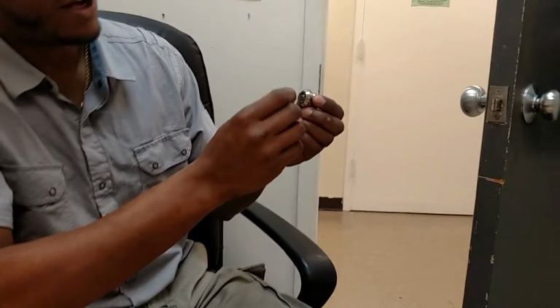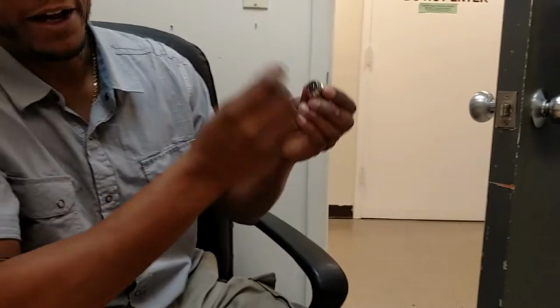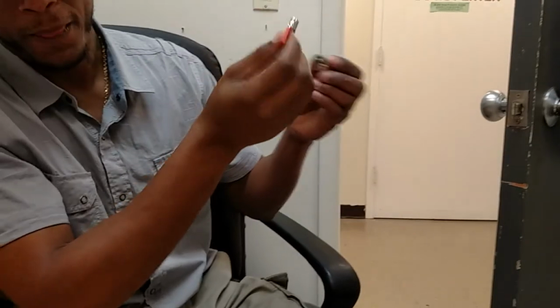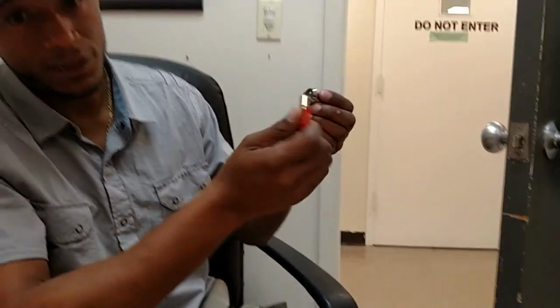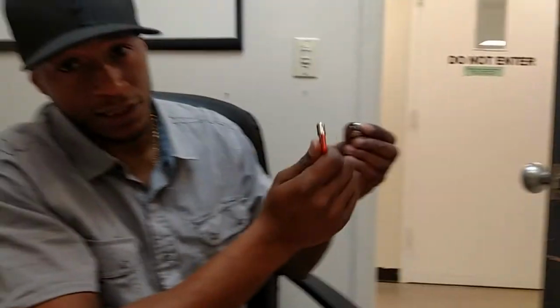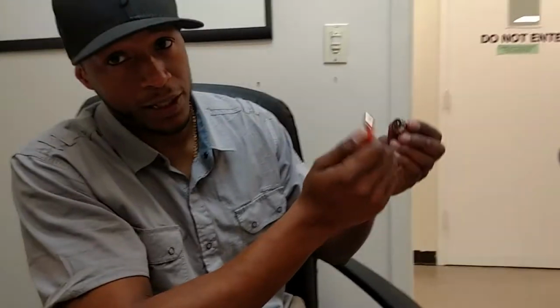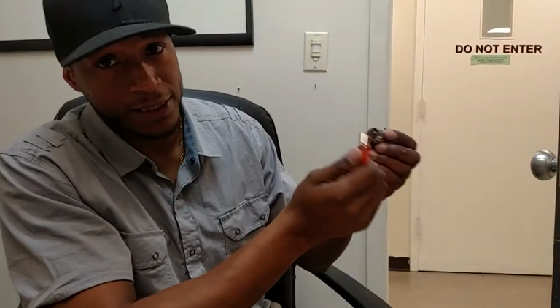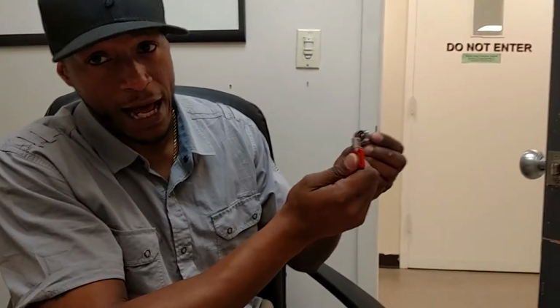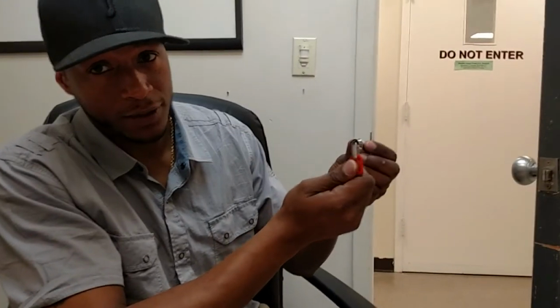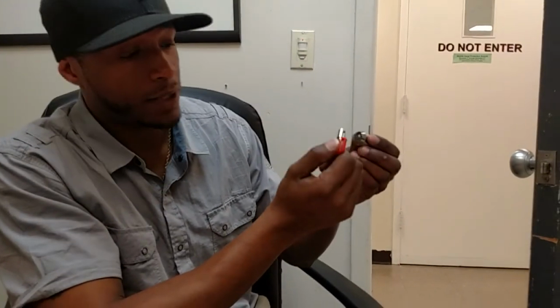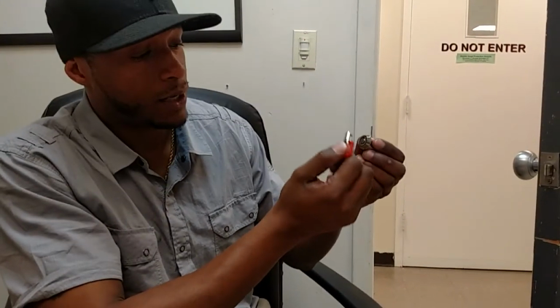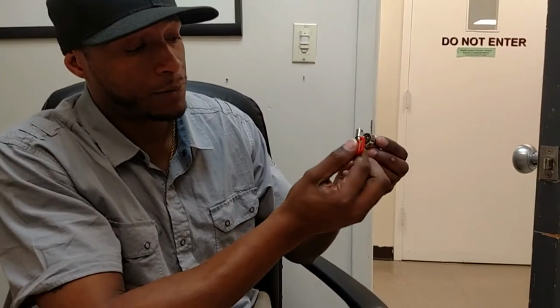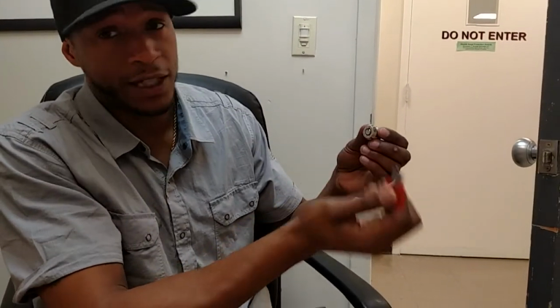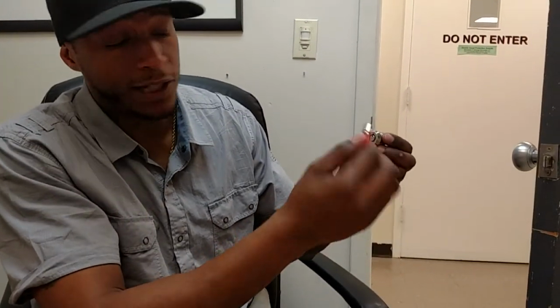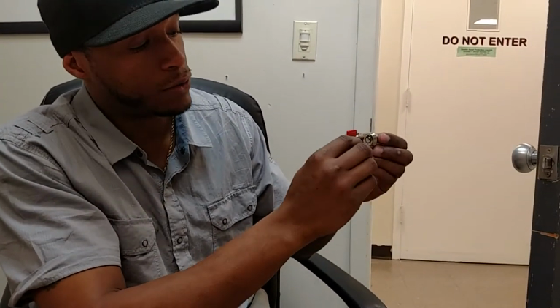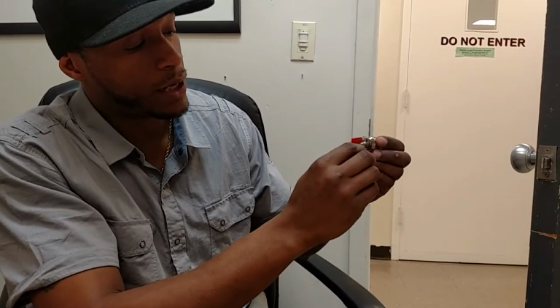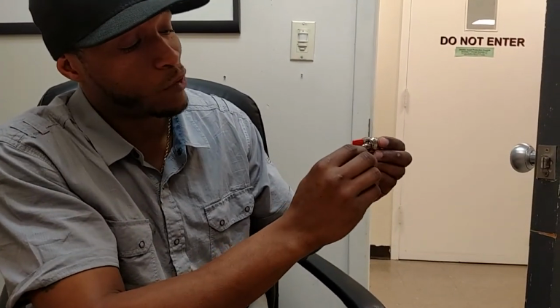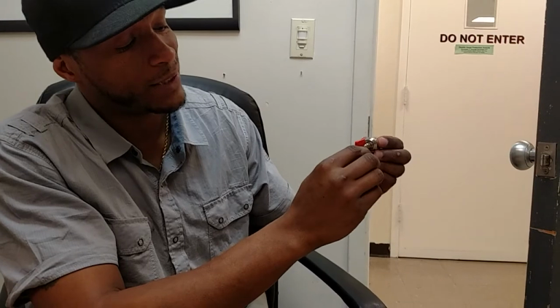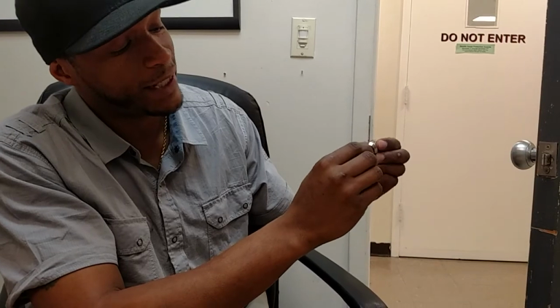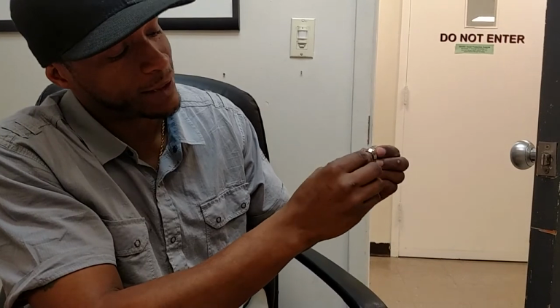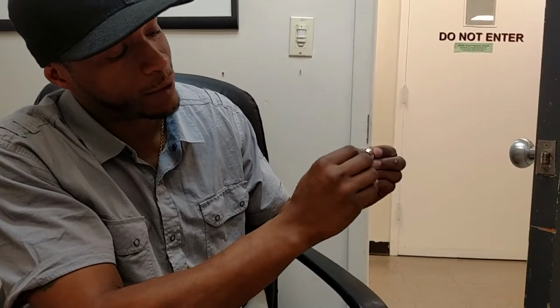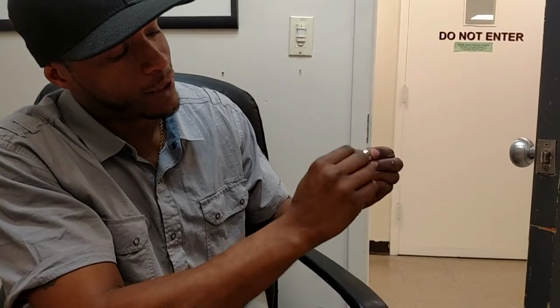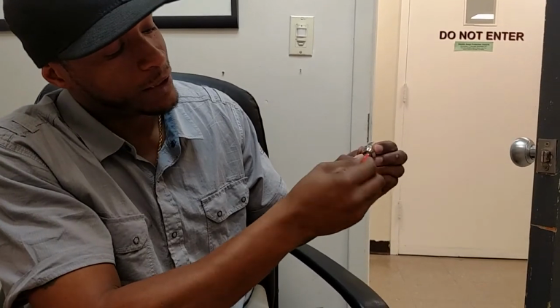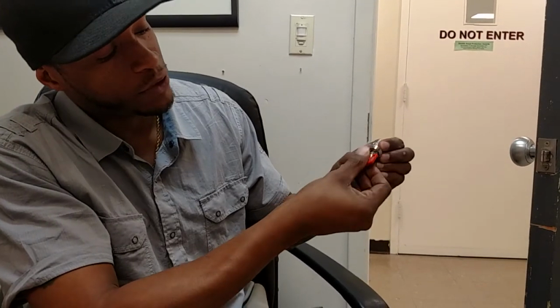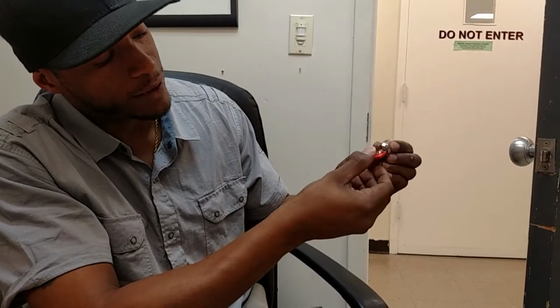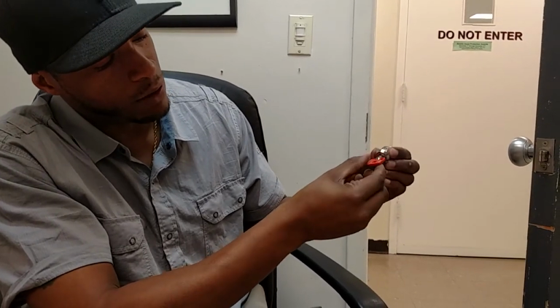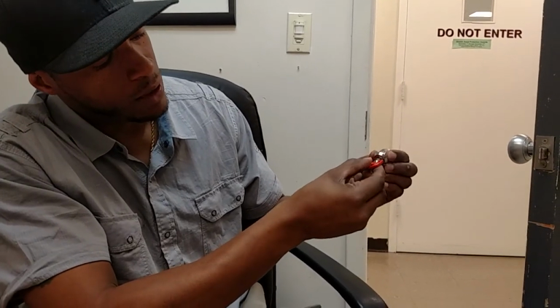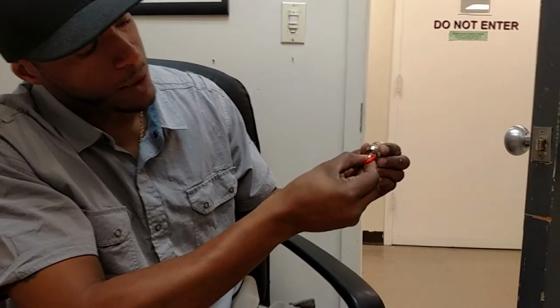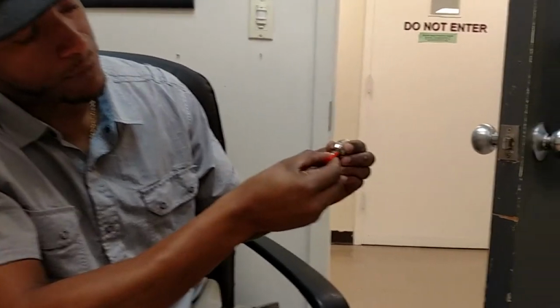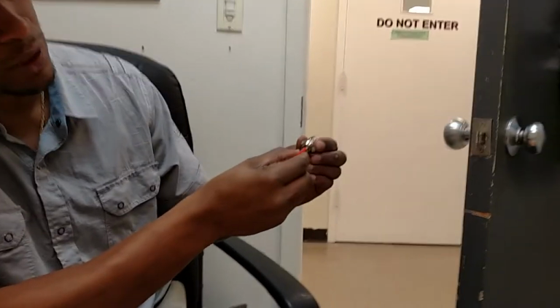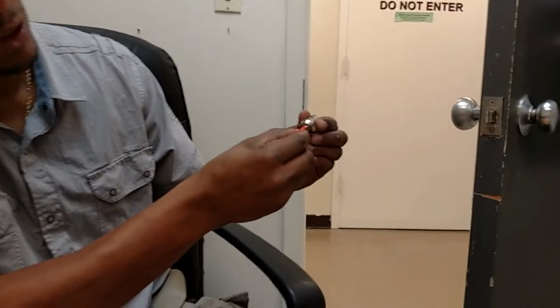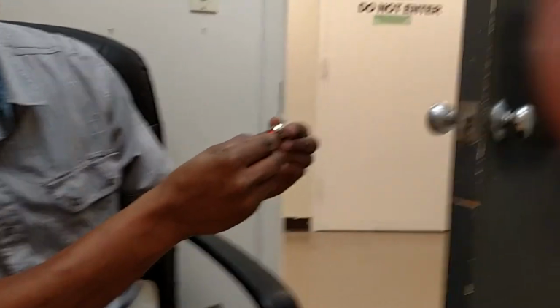All right, so this is us breaking these locks. The first thing I do is go ahead, stick the key in, and turn it to make sure that it turns.